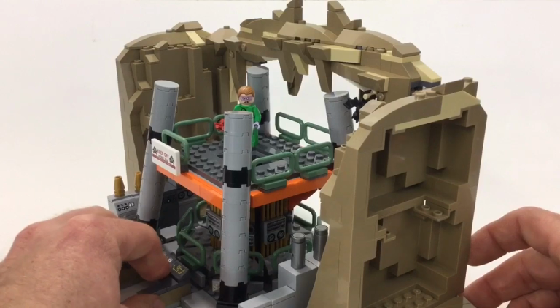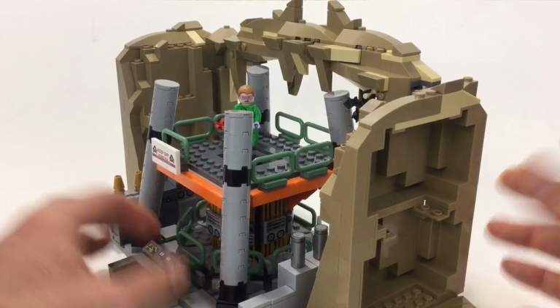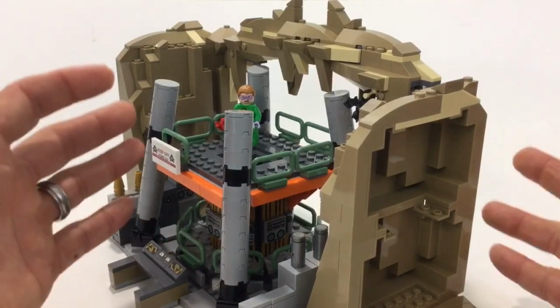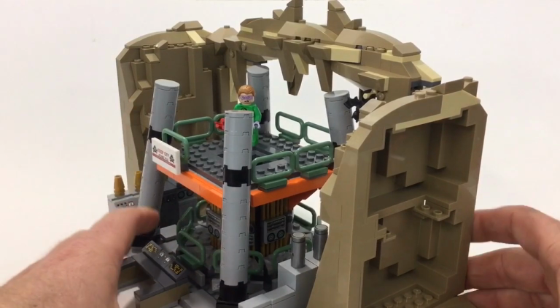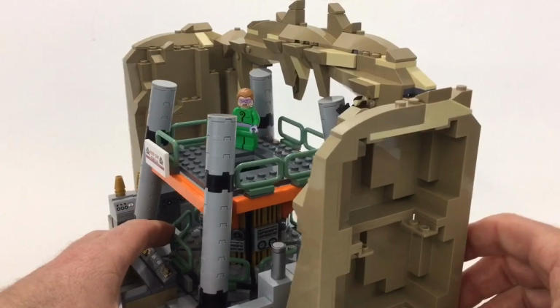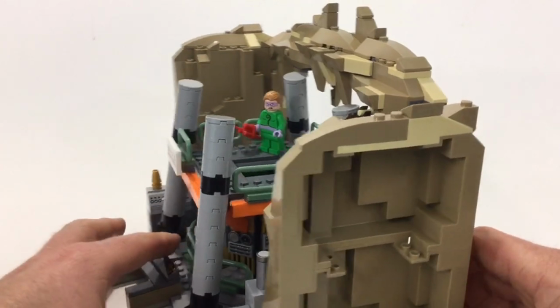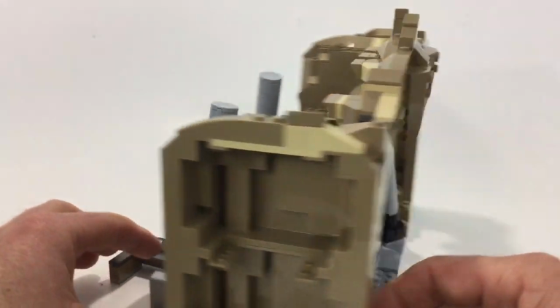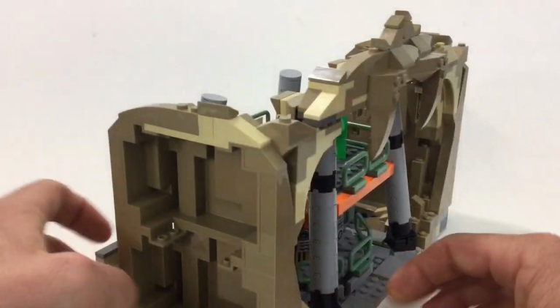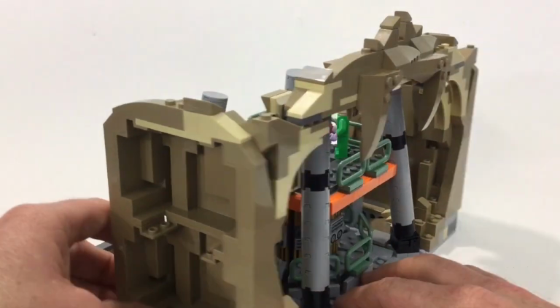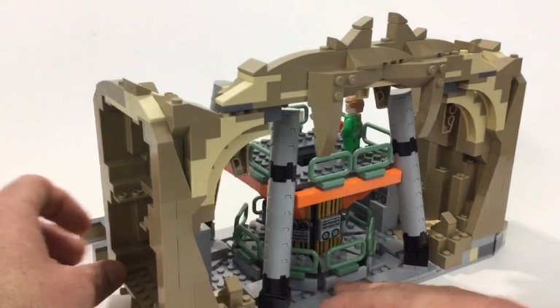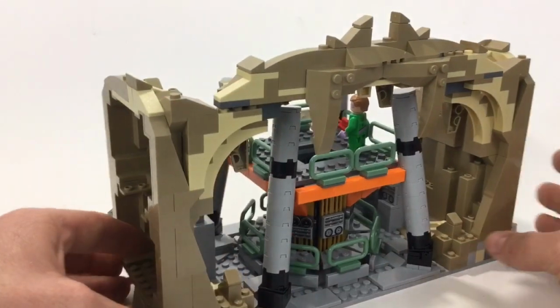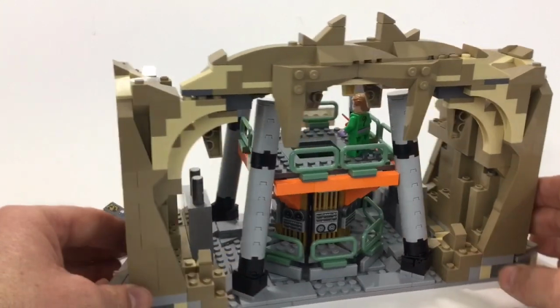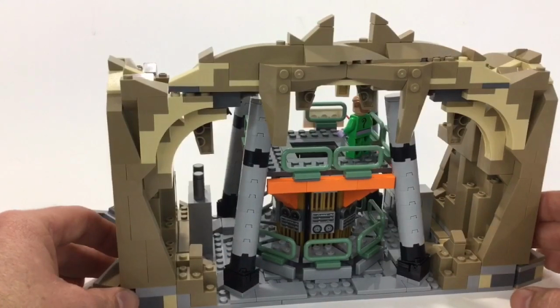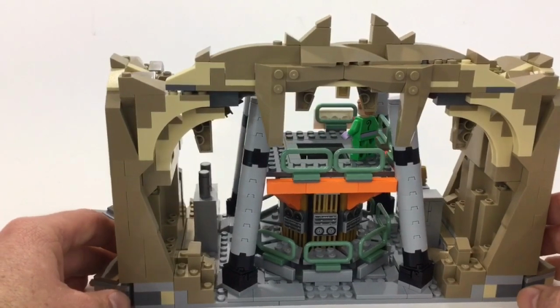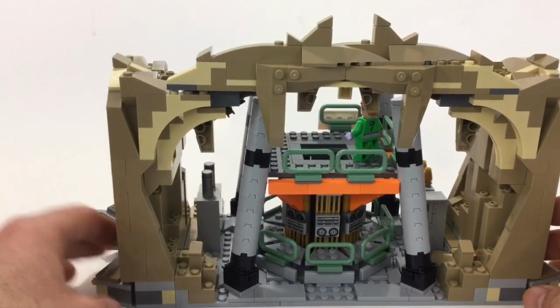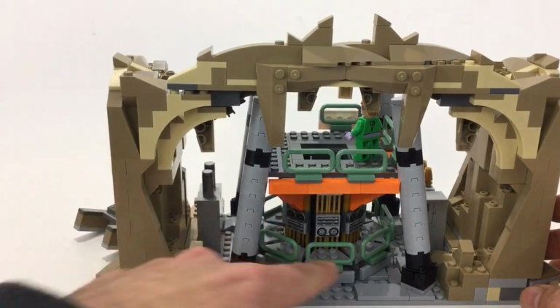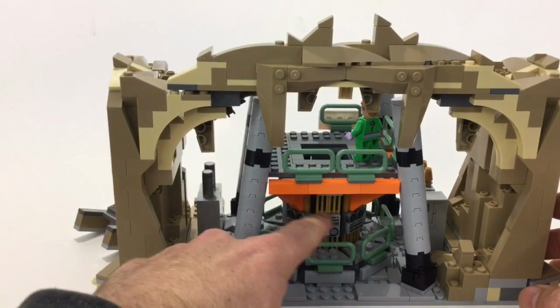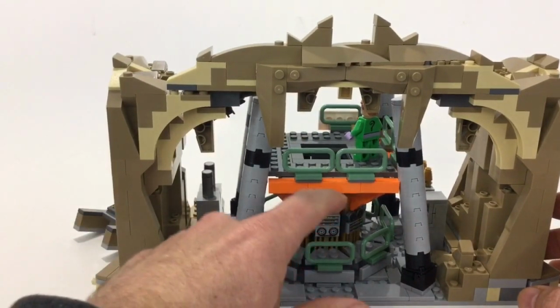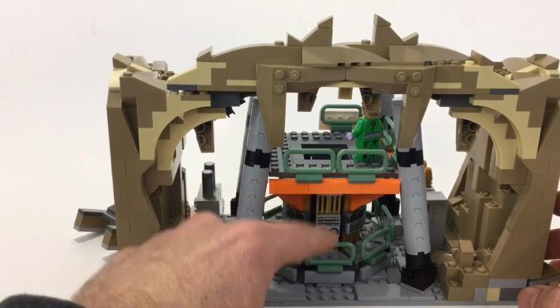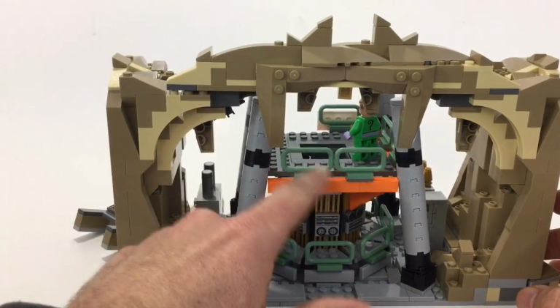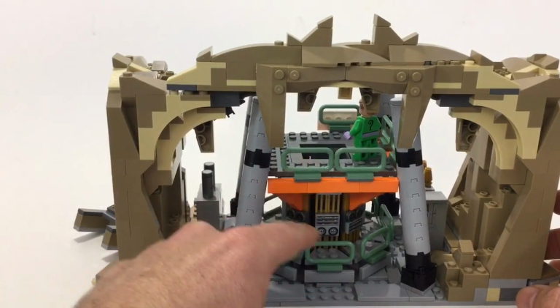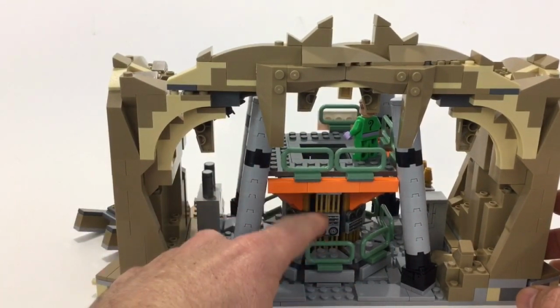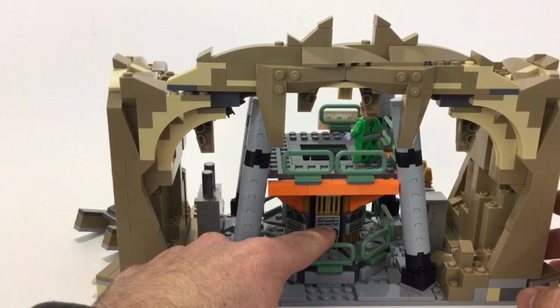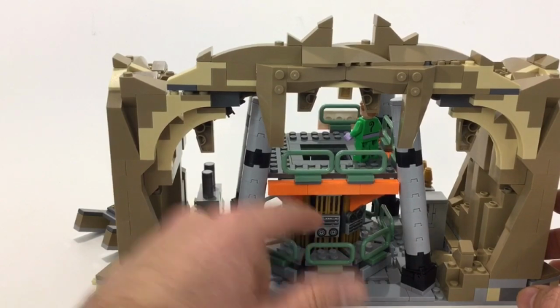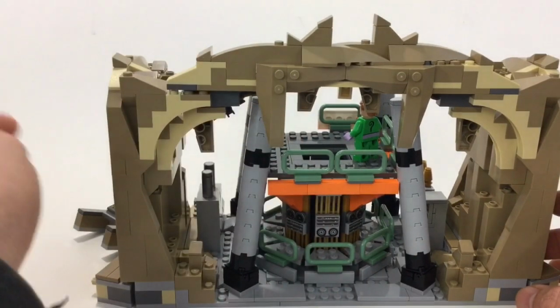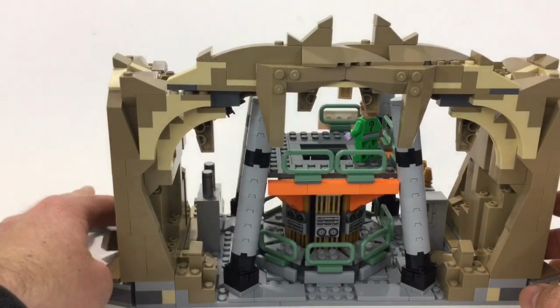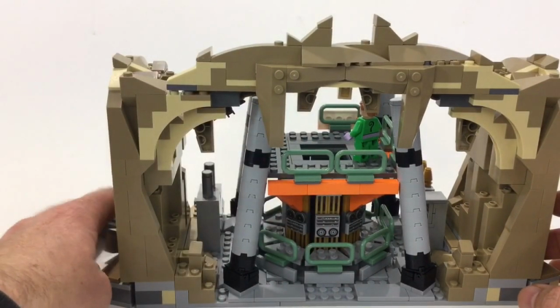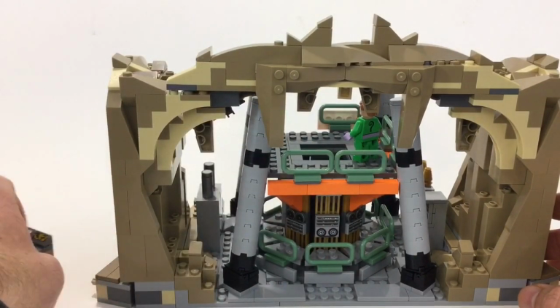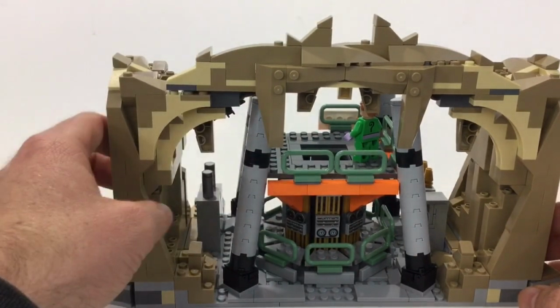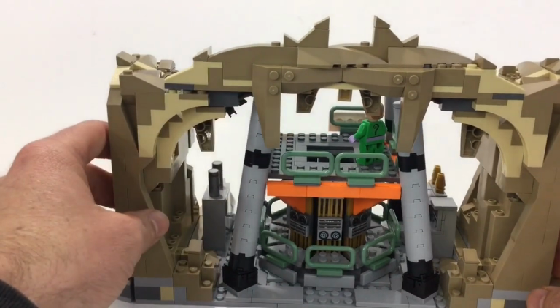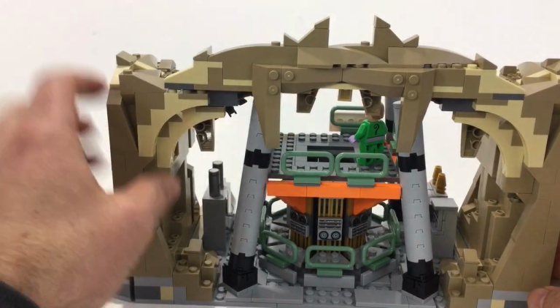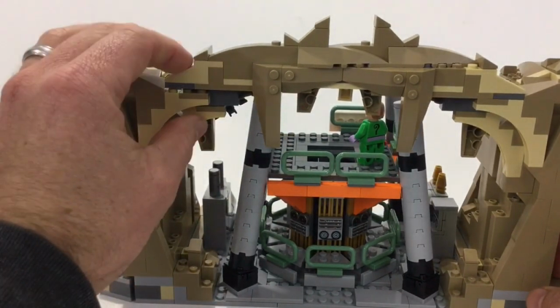But if you have all three sections together you won't see that. Flipped around from the back it actually looks pretty good. I like this whole build — it looks good from every angle, and I'm pretty happy with the way it turned out.